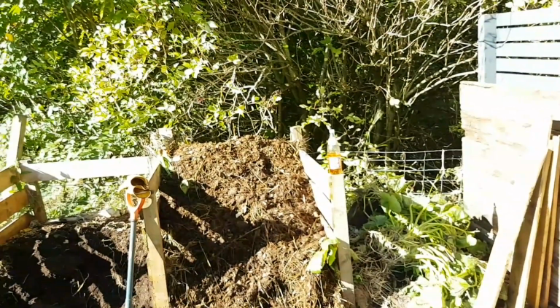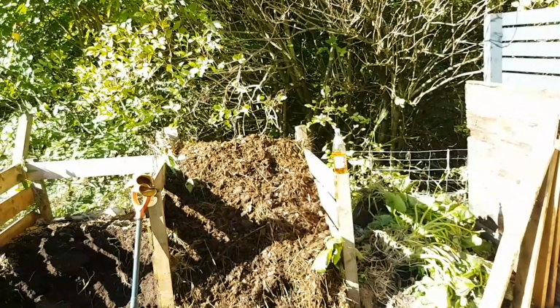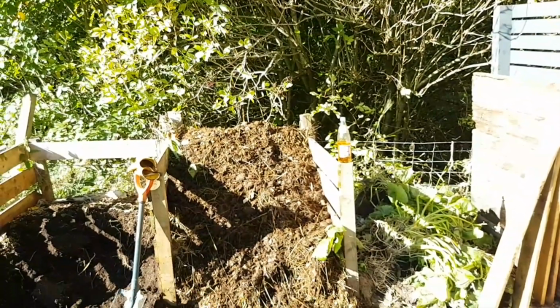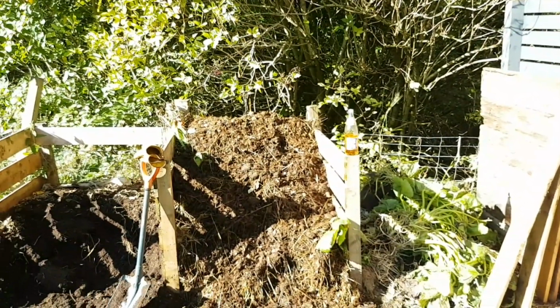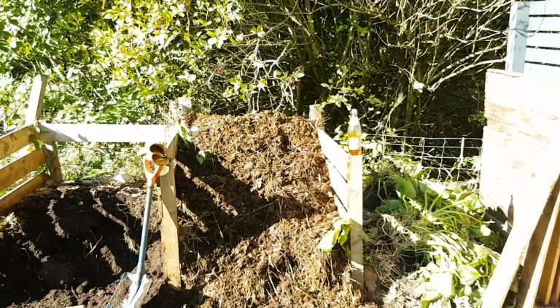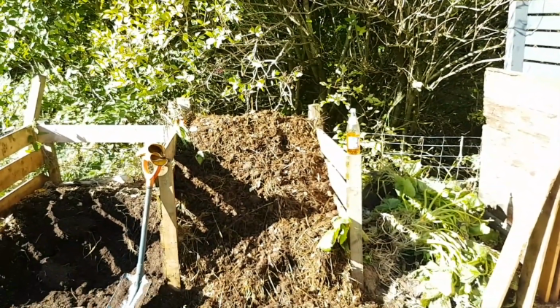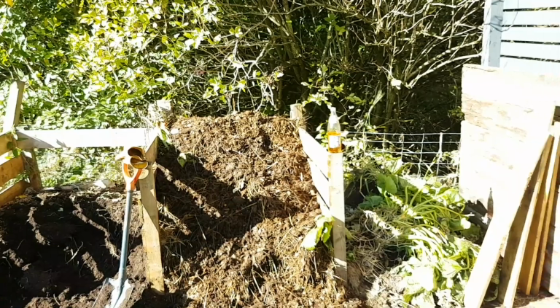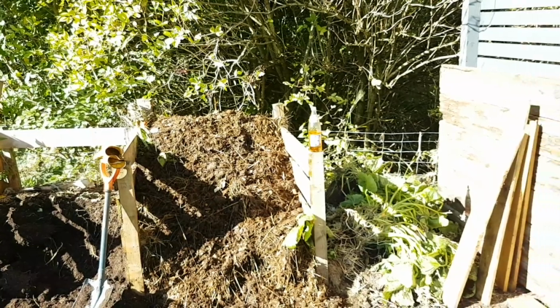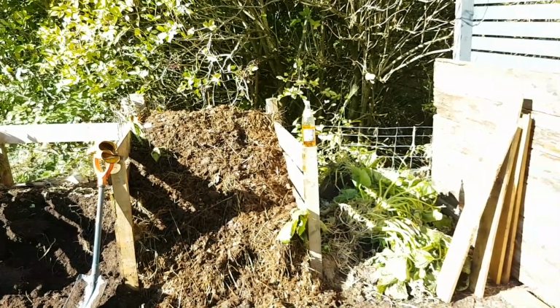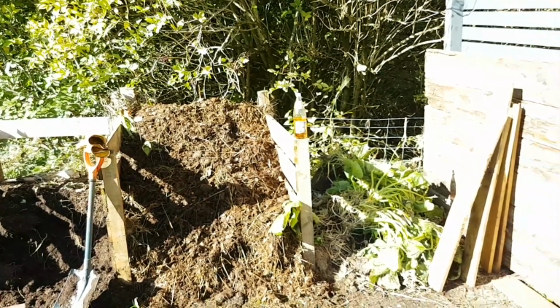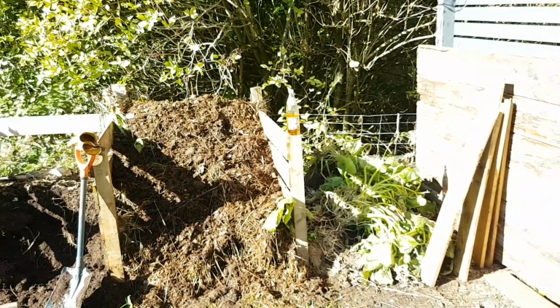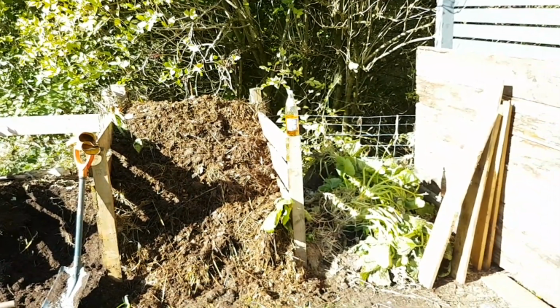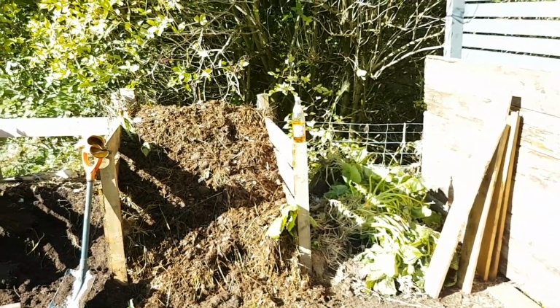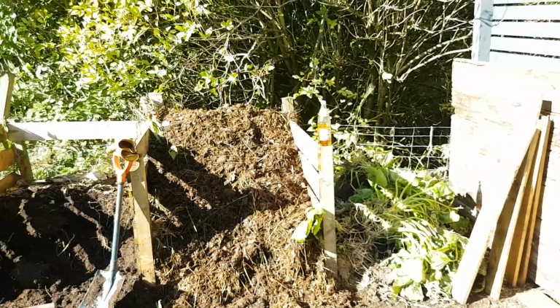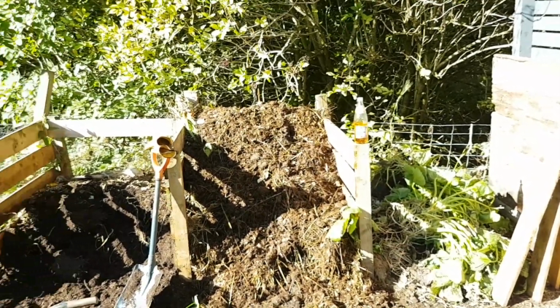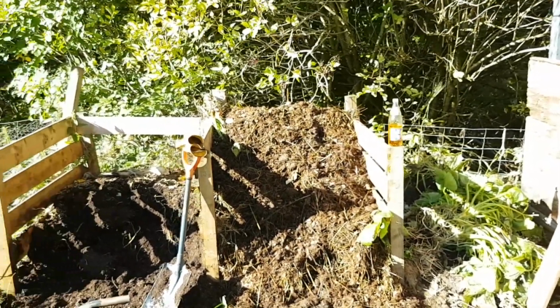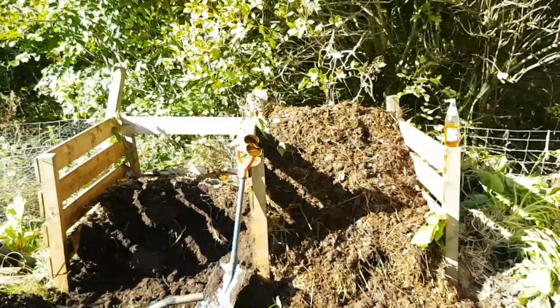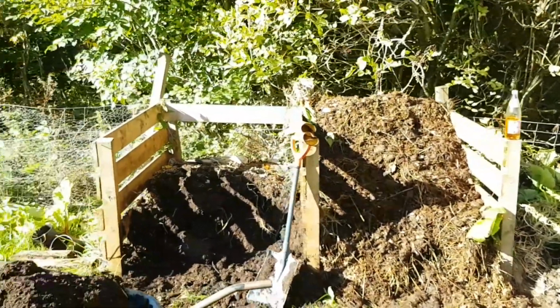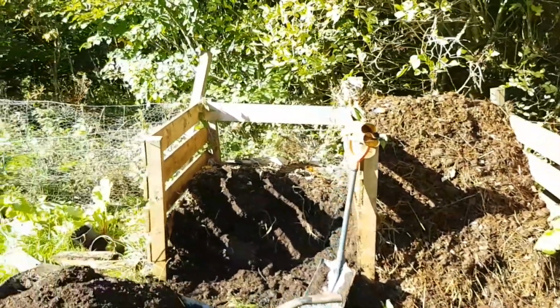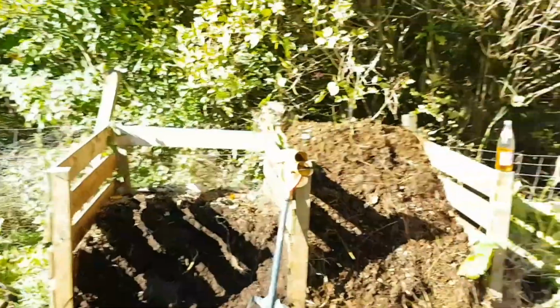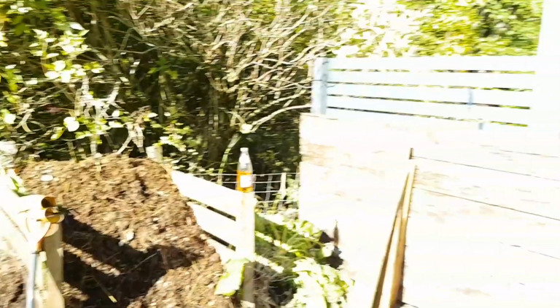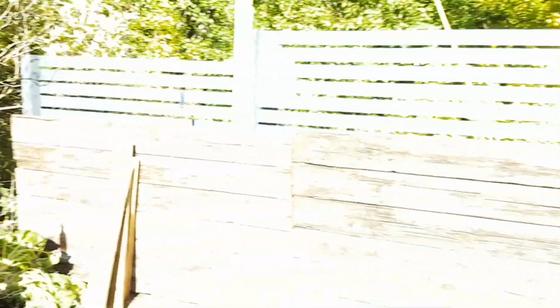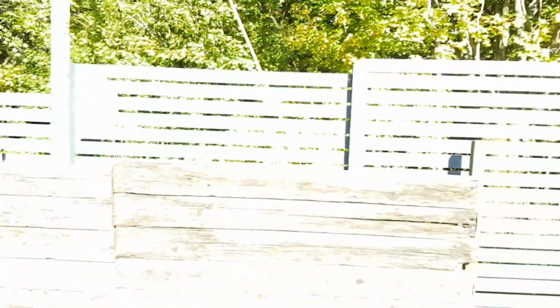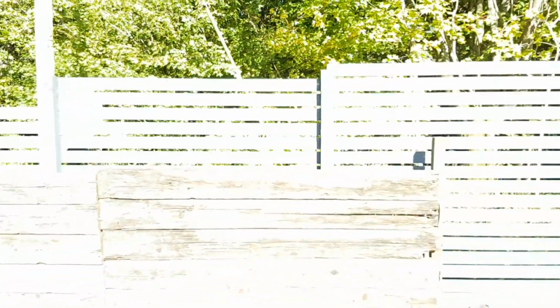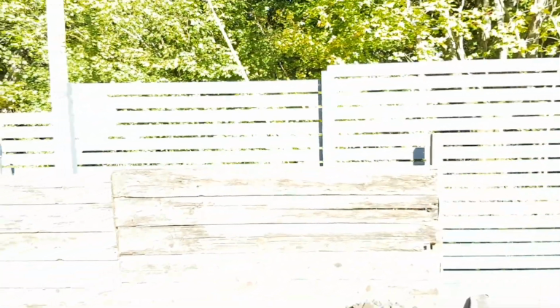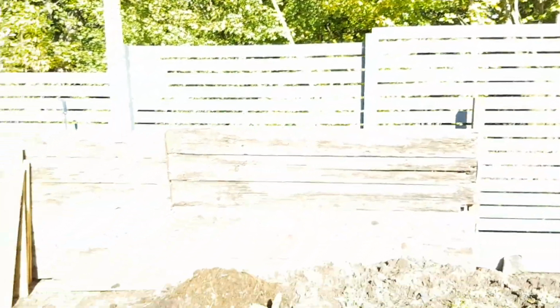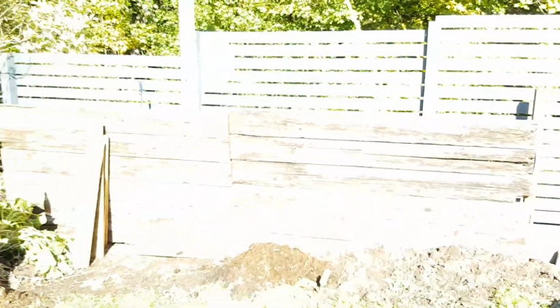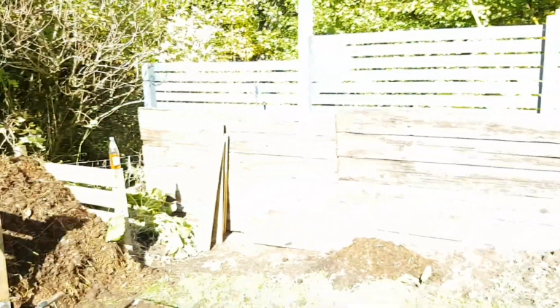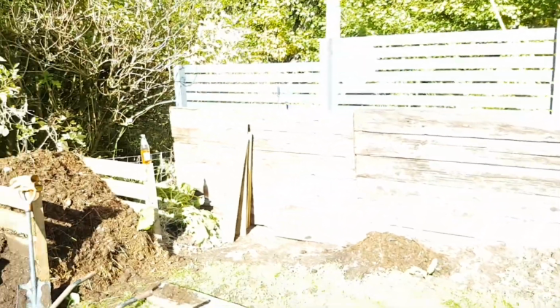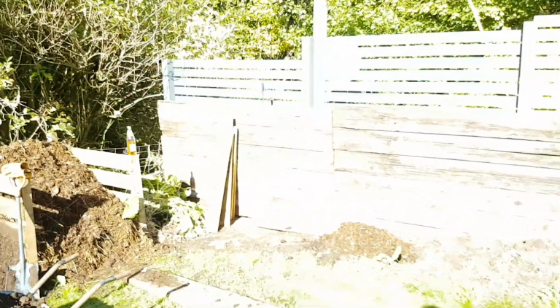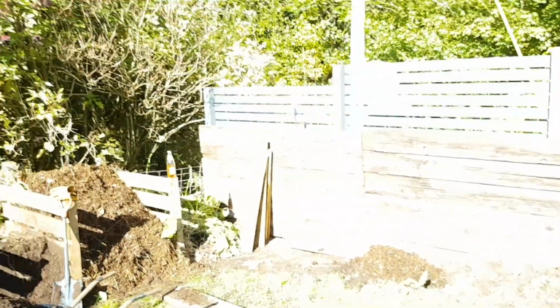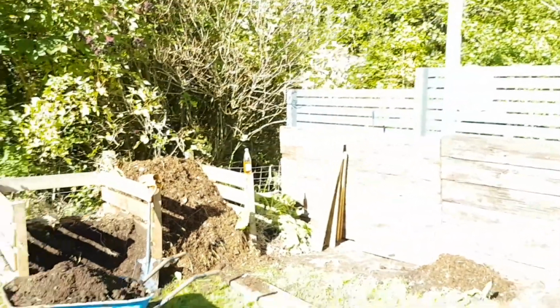I'm hoping that if we turn it often enough we can compost it even with the wood shavings fairly quickly, and even if we can't compost the wood shavings out of it, hopefully it doesn't cause too many problems. We put the old scaffolding batons up there just to protect the fence.